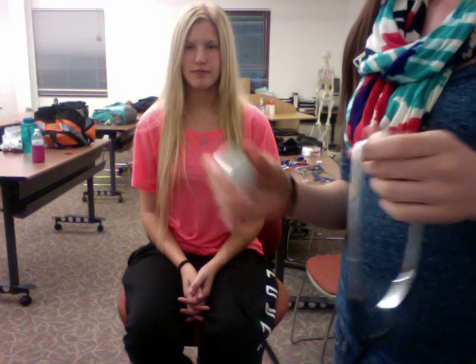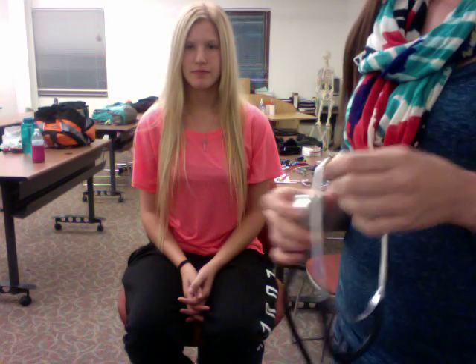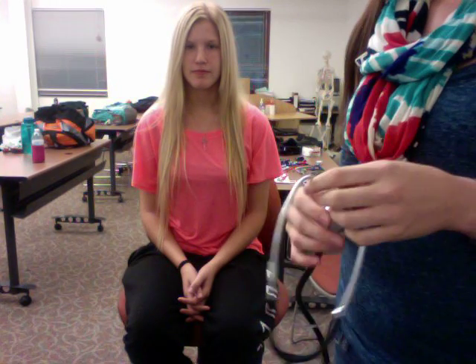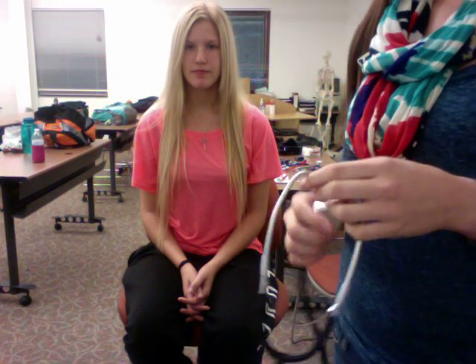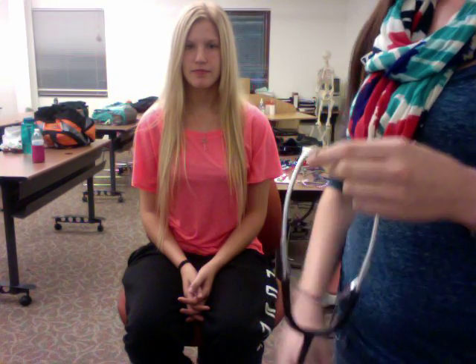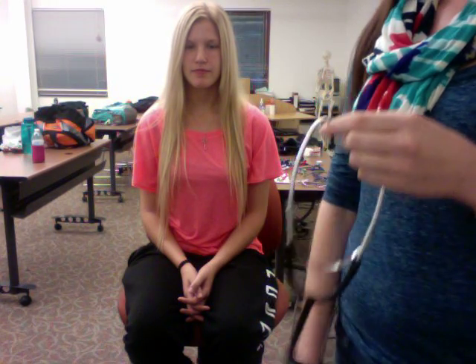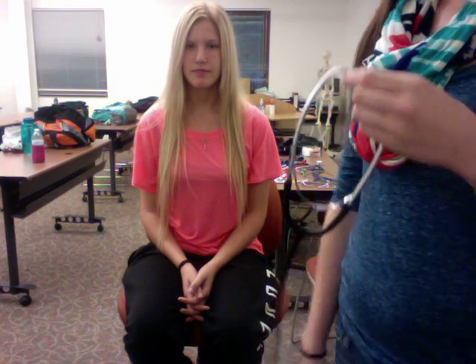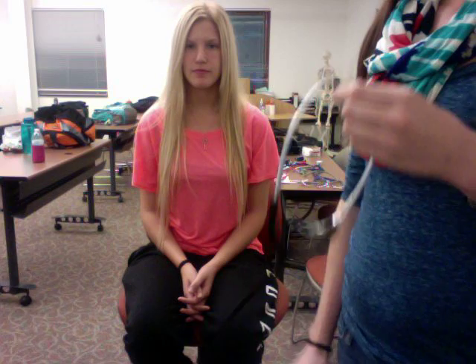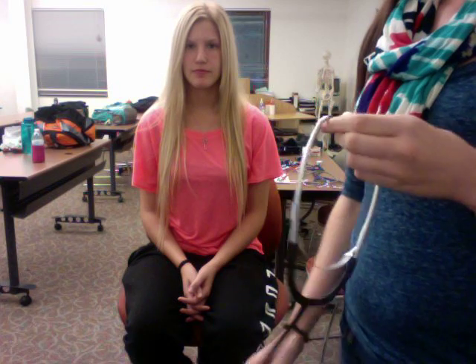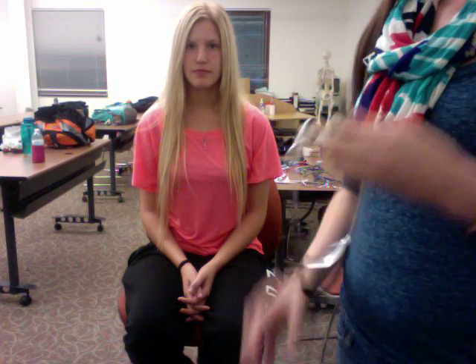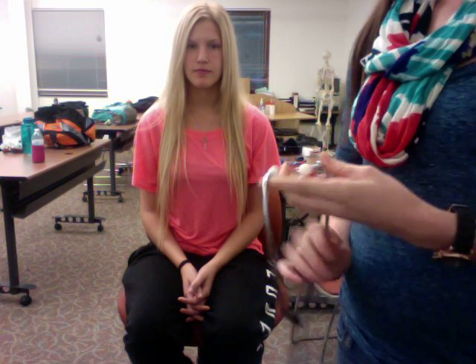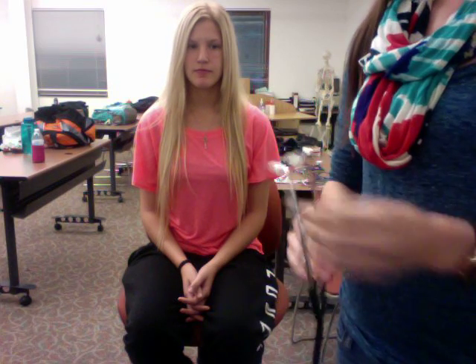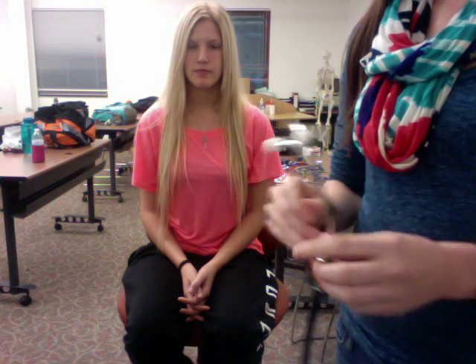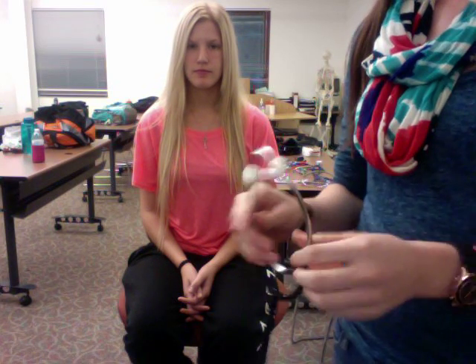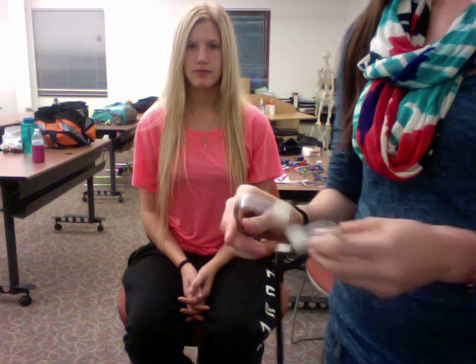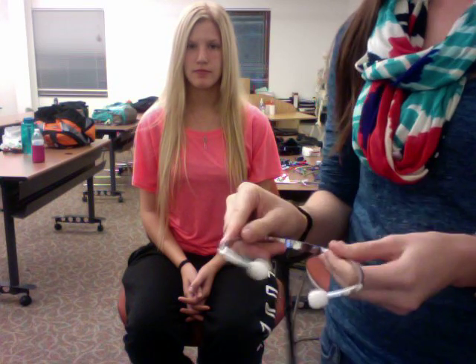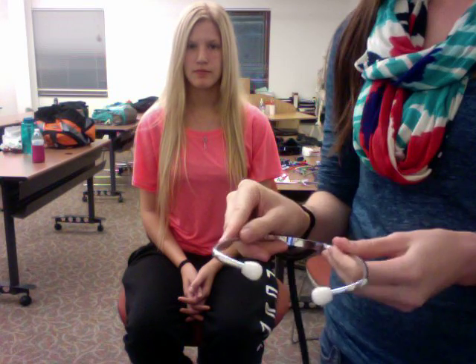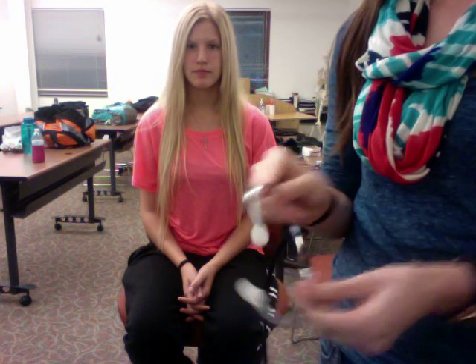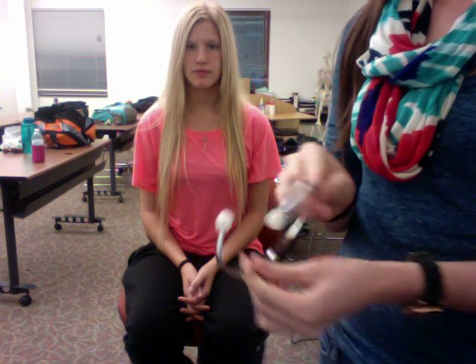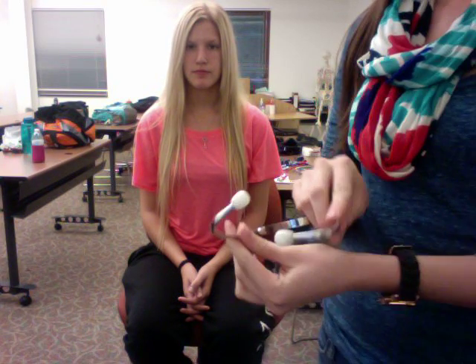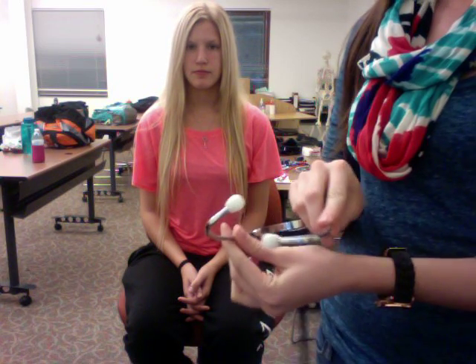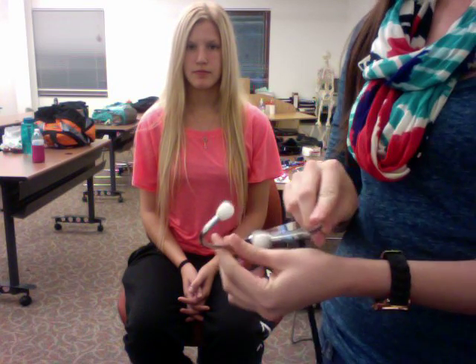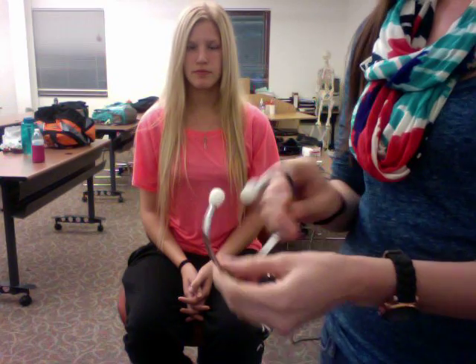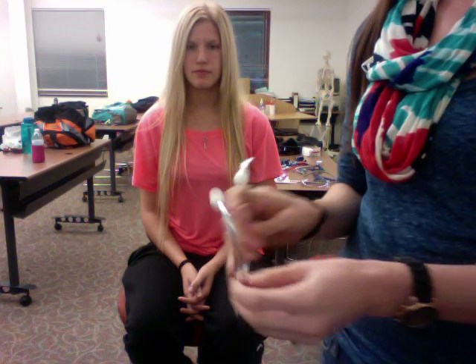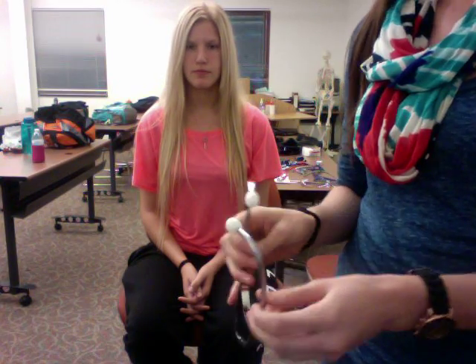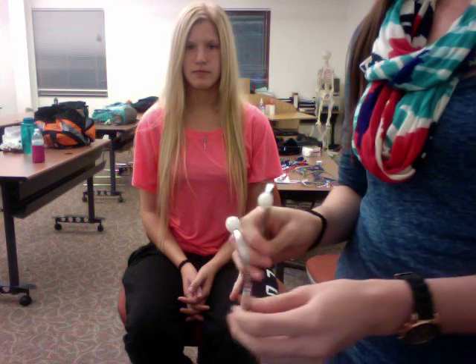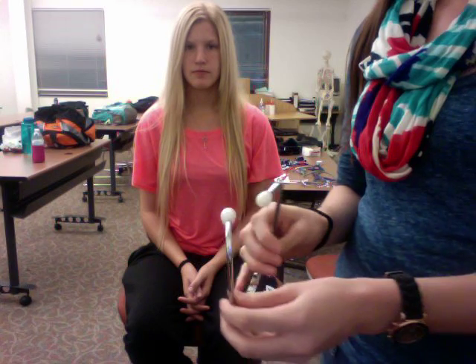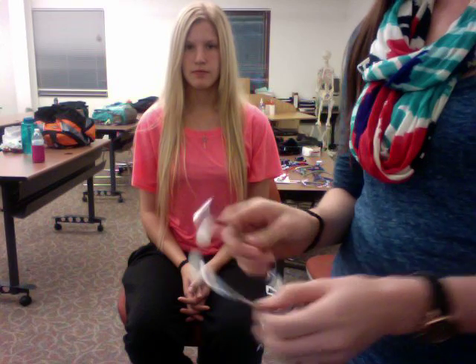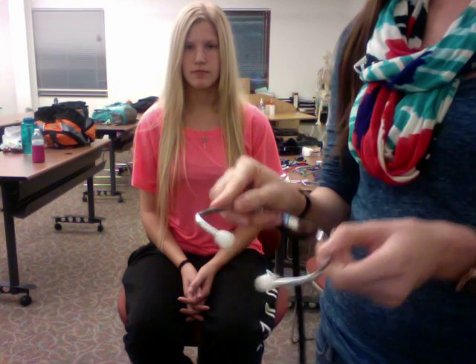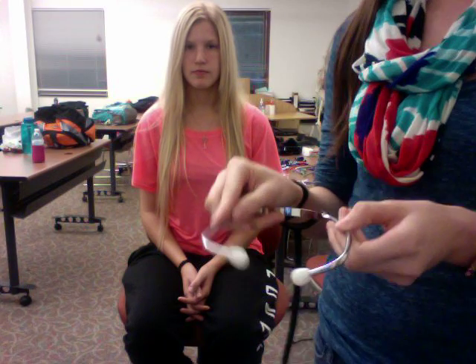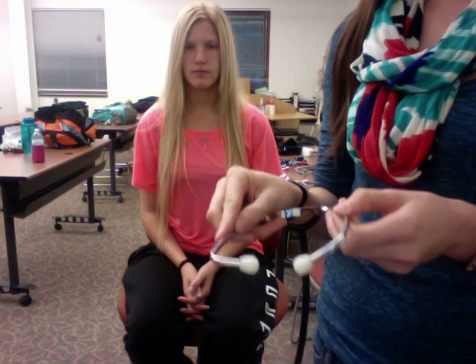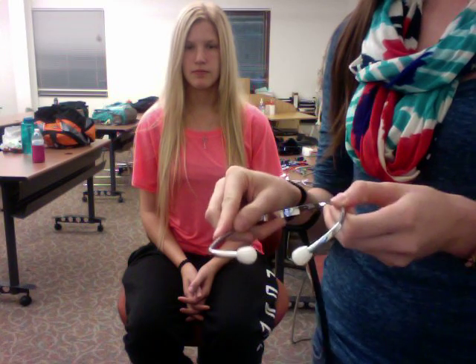There are different parts to the stethoscope. First, you have the ear pieces. When placing the ear pieces in your ear, point the ear pieces towards the nose.